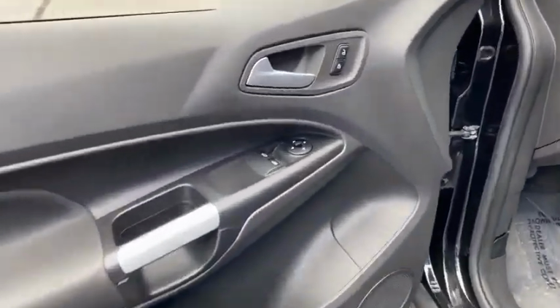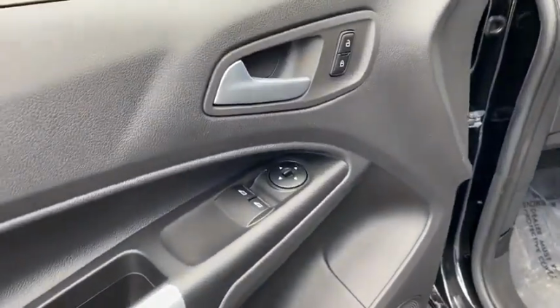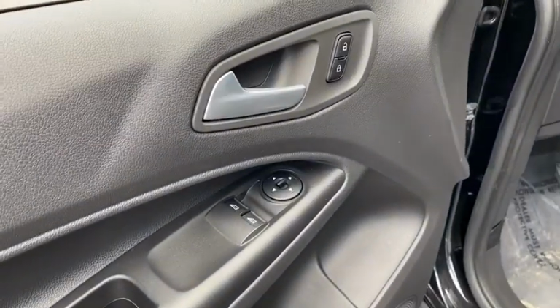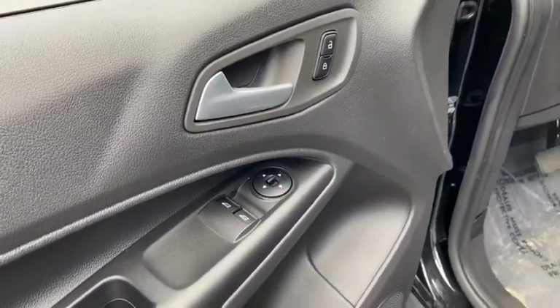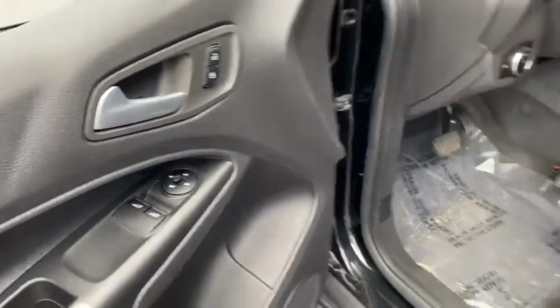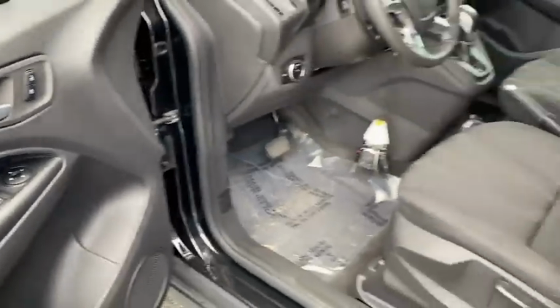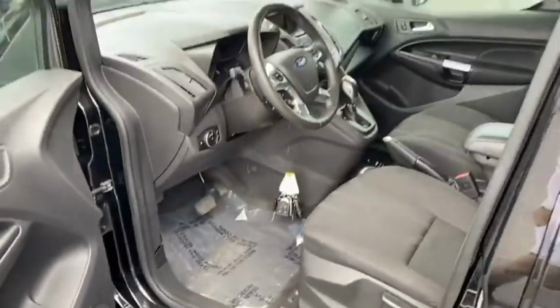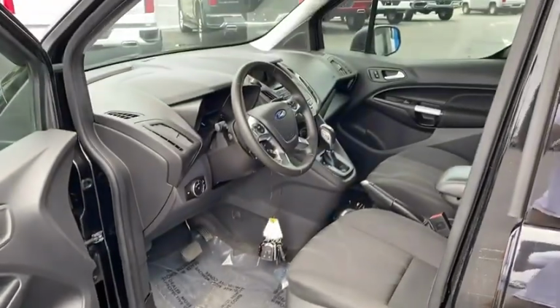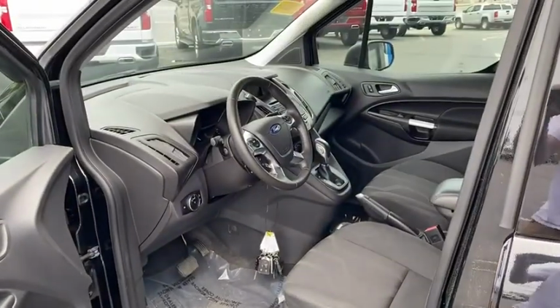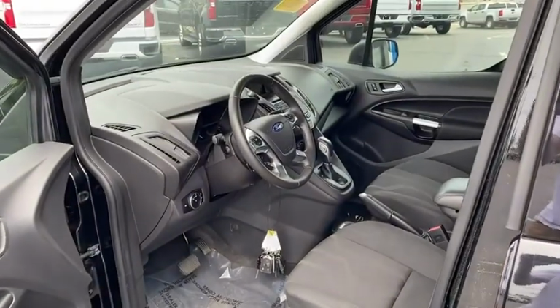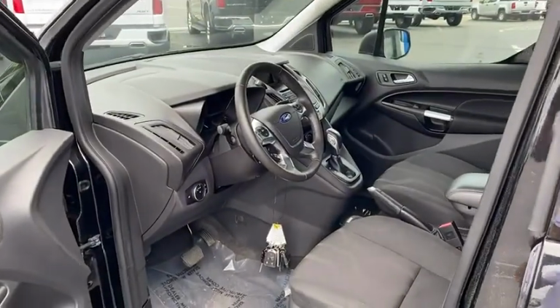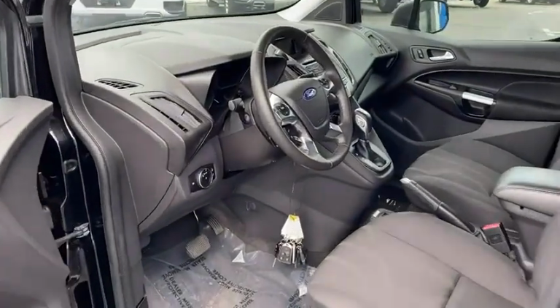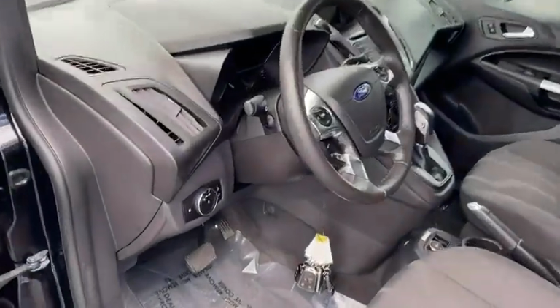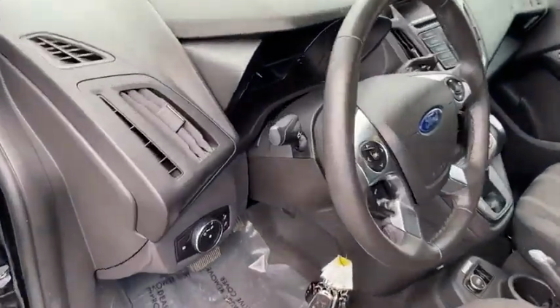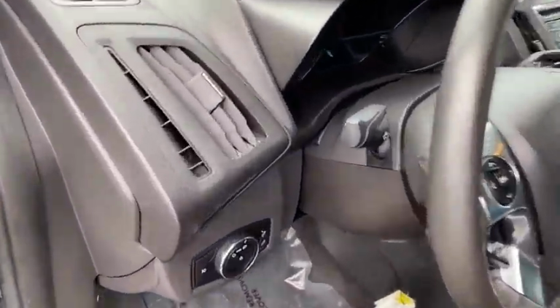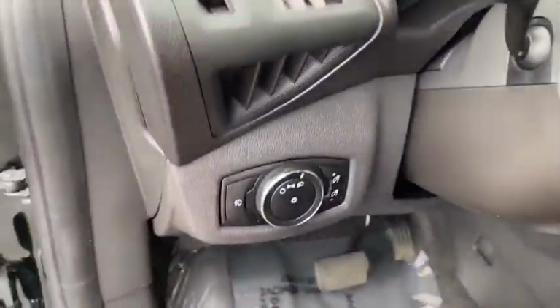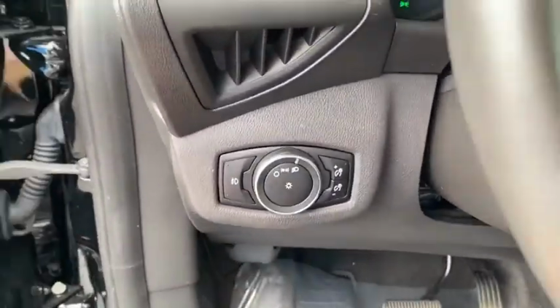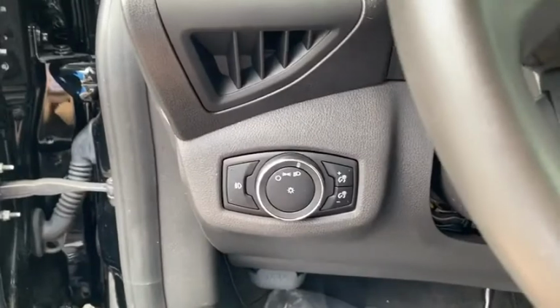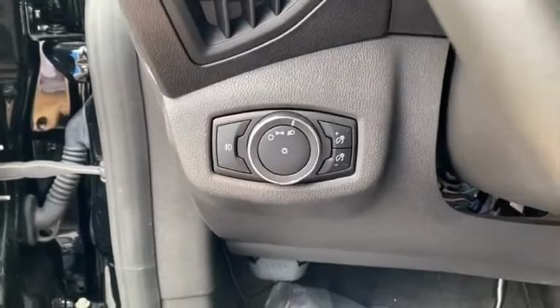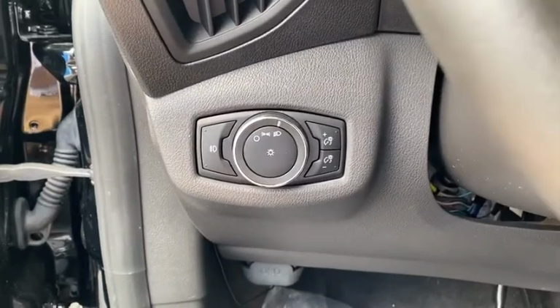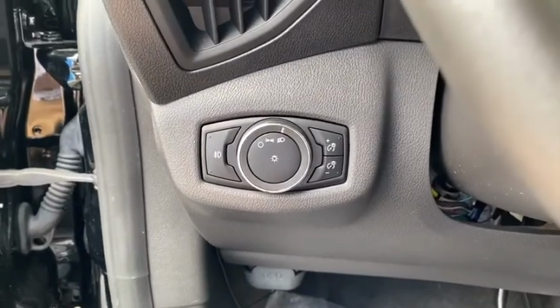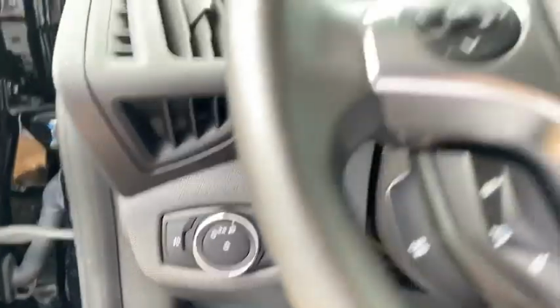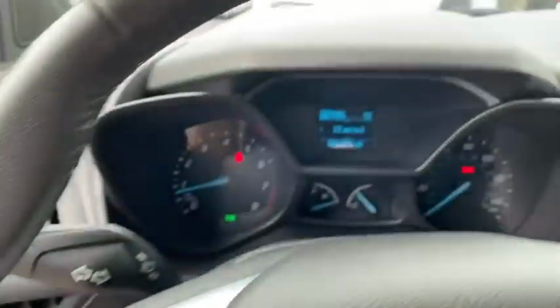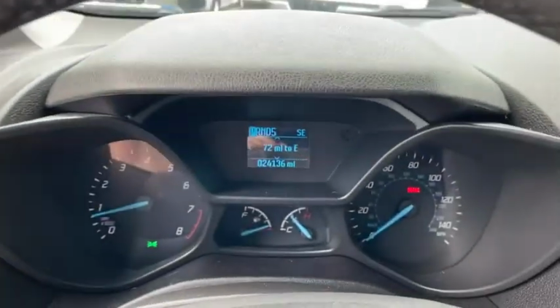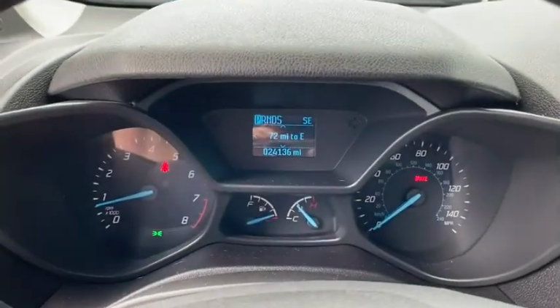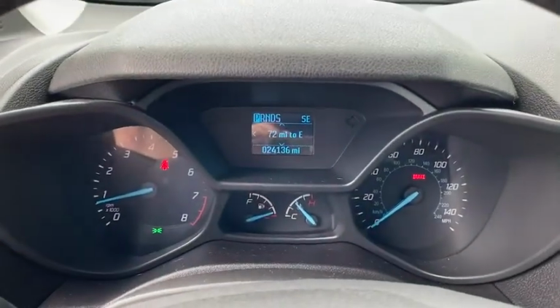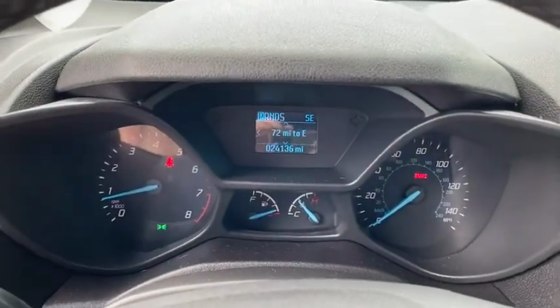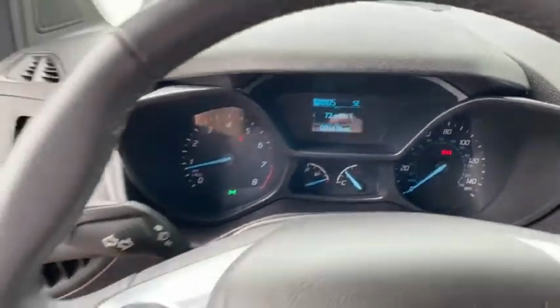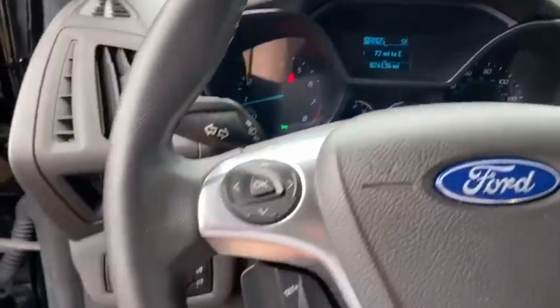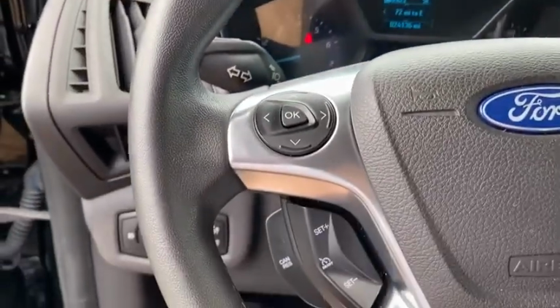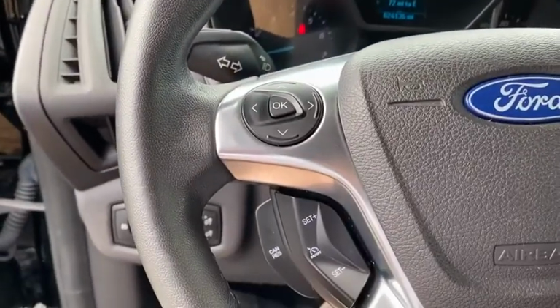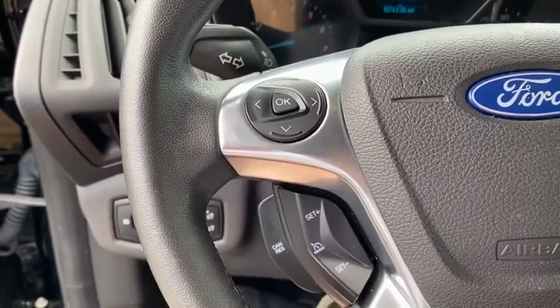Fog light, remote keyless entry, brake assist, overhead console, tachometer, driver vanity mirror, front reading lamps, tilt steering wheel, front bucket seats, passenger vanity mirror, speed control.